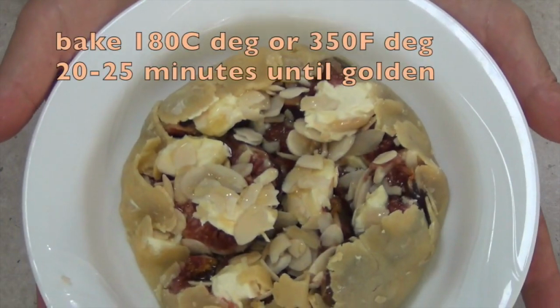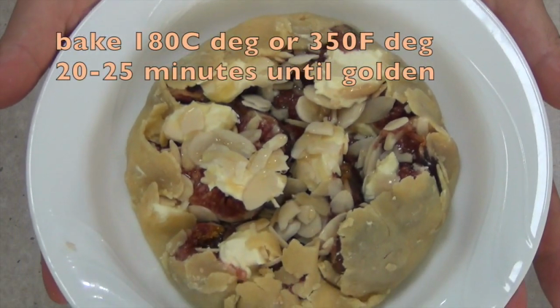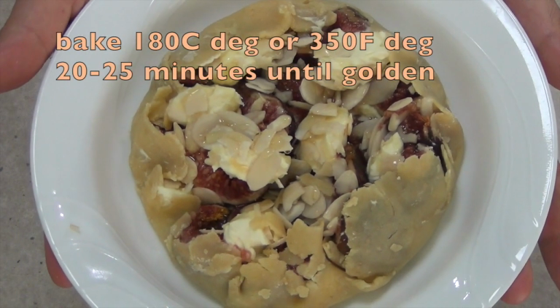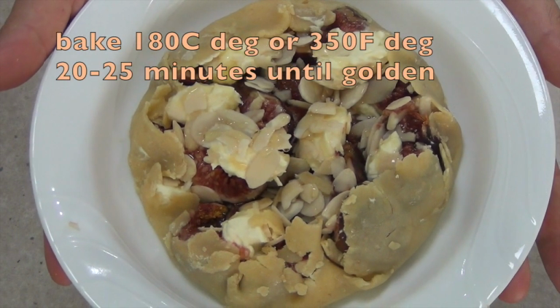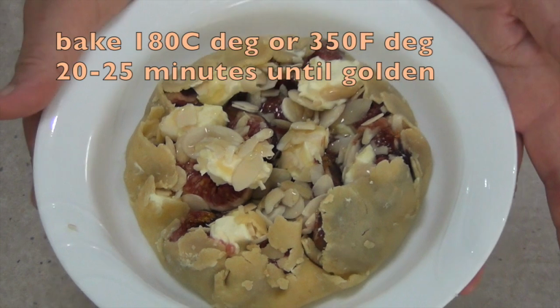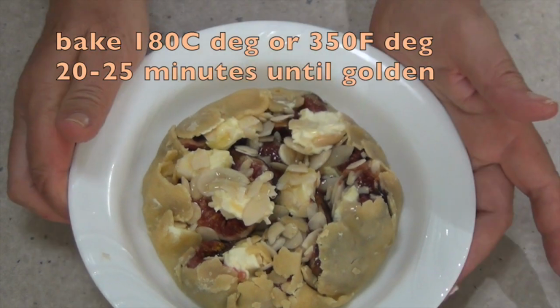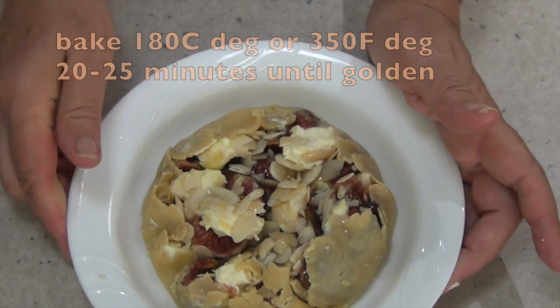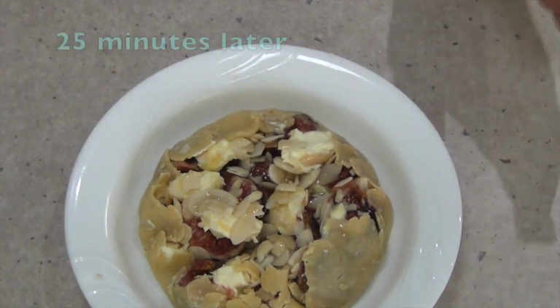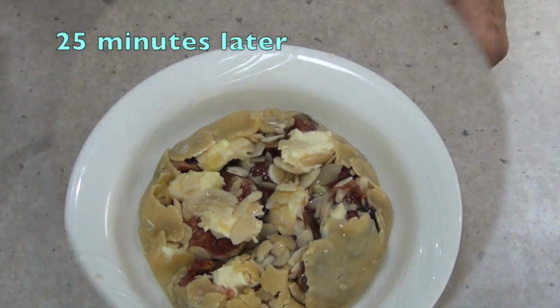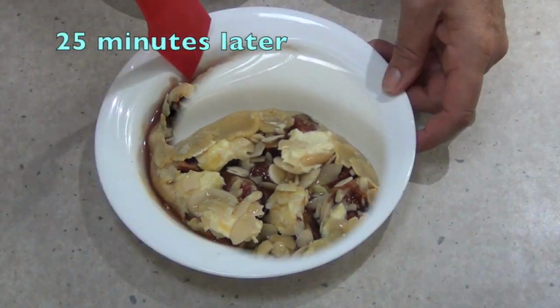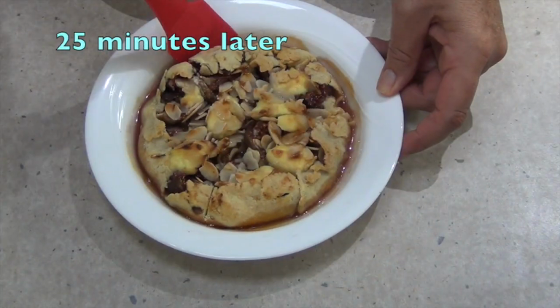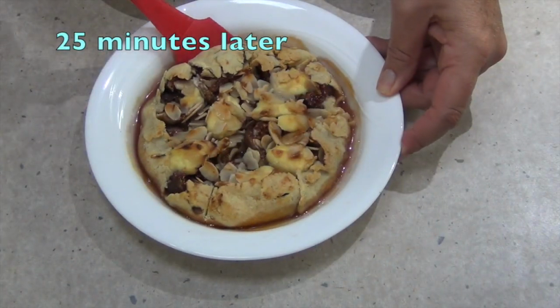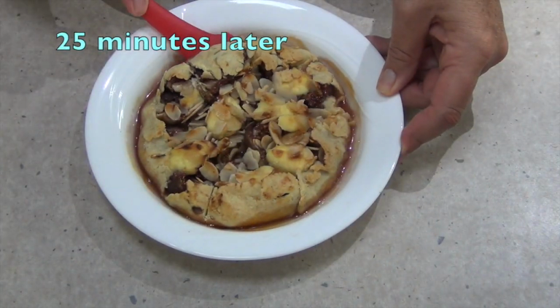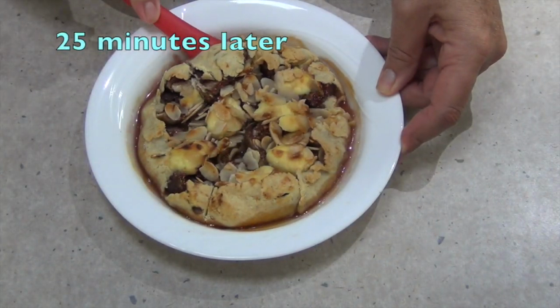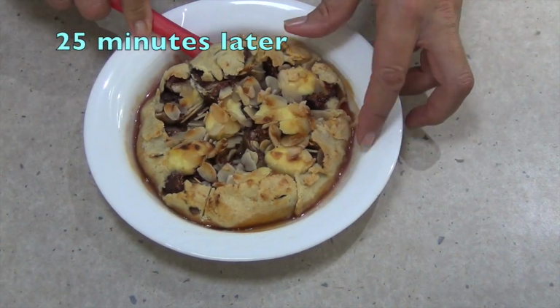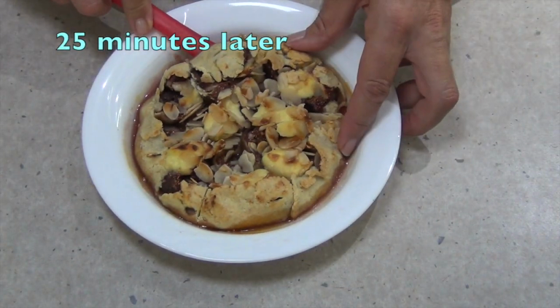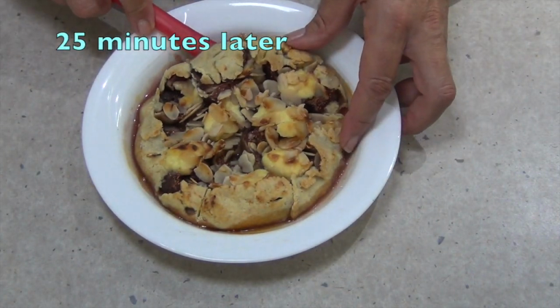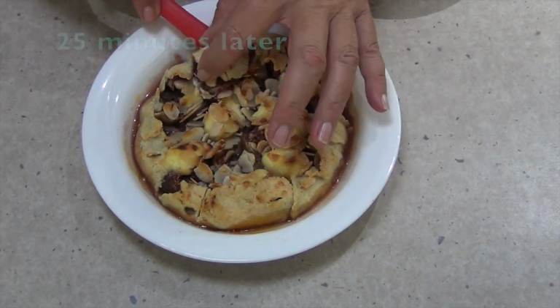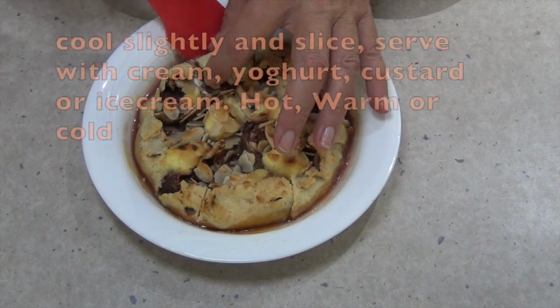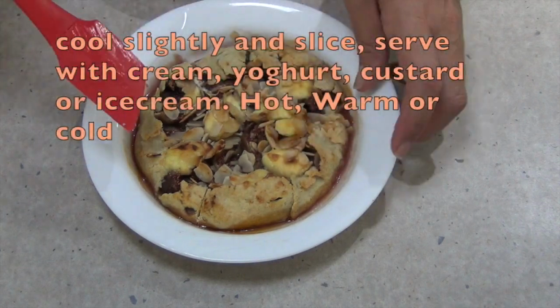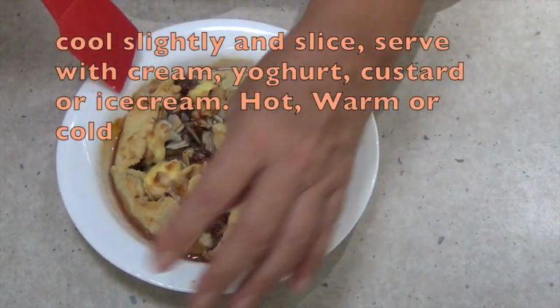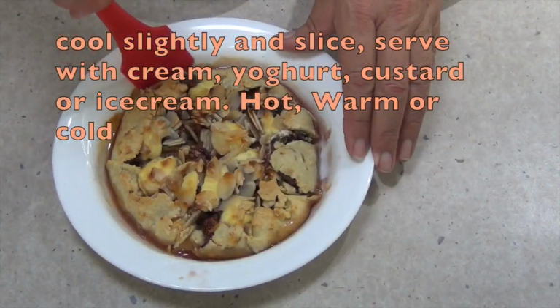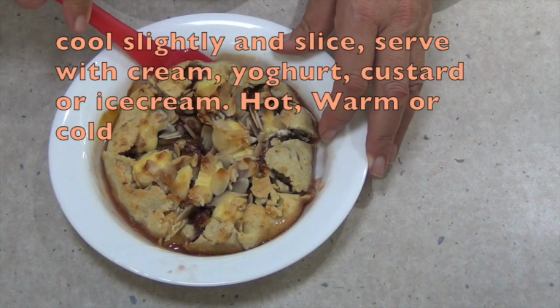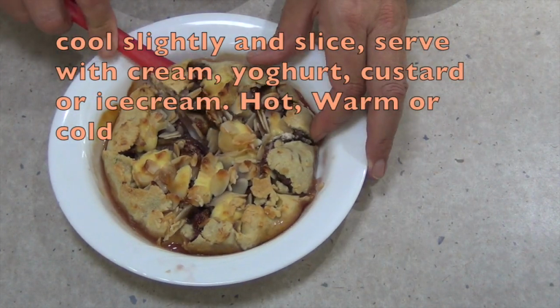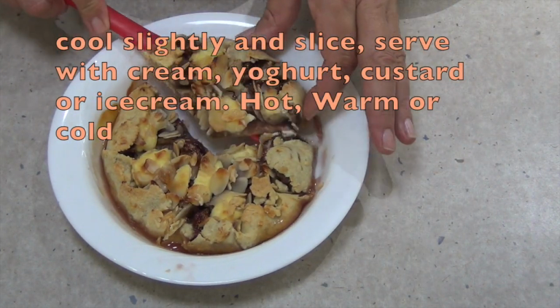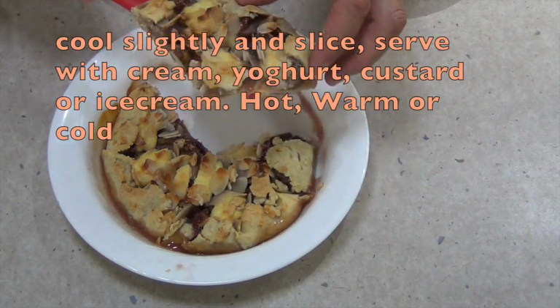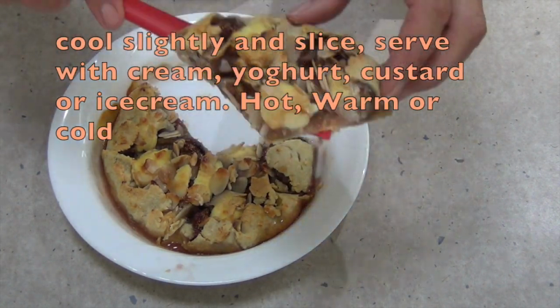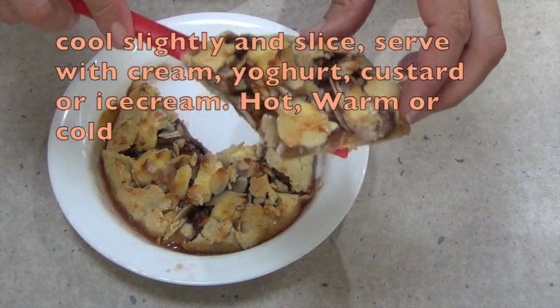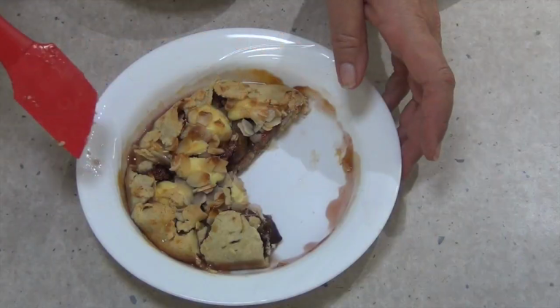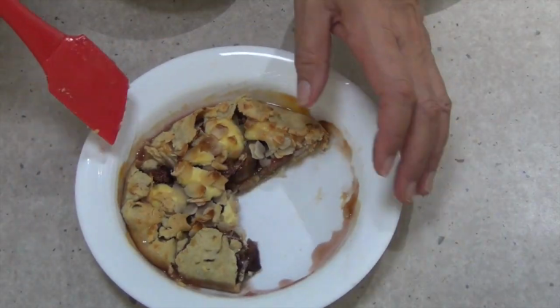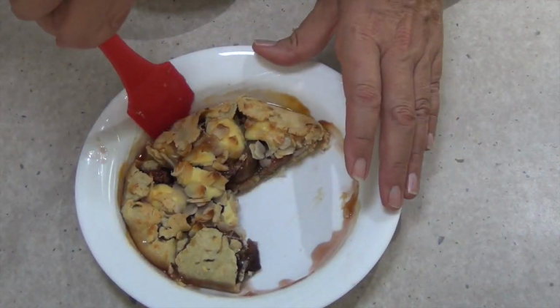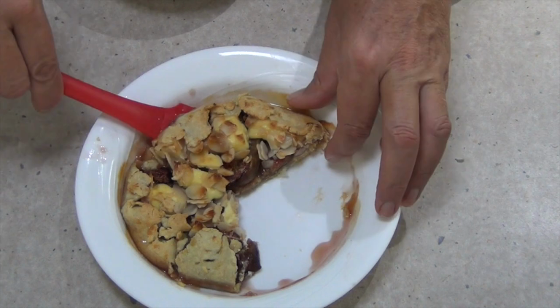Then we just pop it into the oven and bake it at 180 degrees for 20 to 25 minutes until it's nice and golden. The mascarpone cheese will retain its shape and just brown on top — and have a look at that.